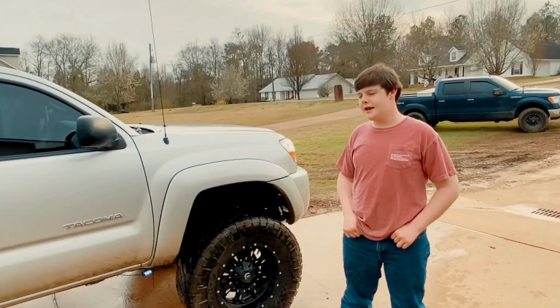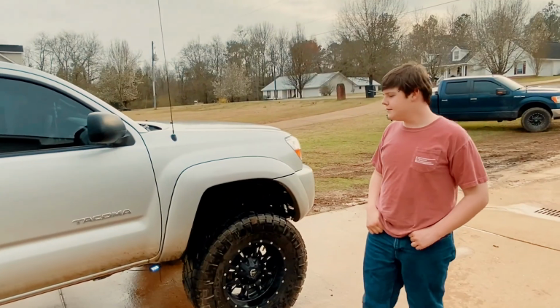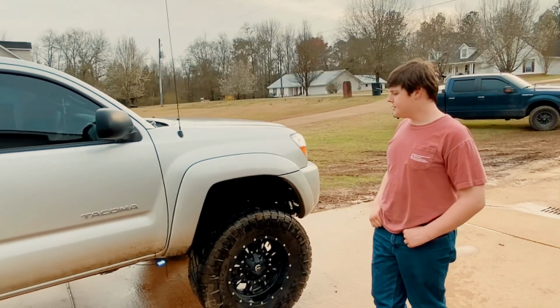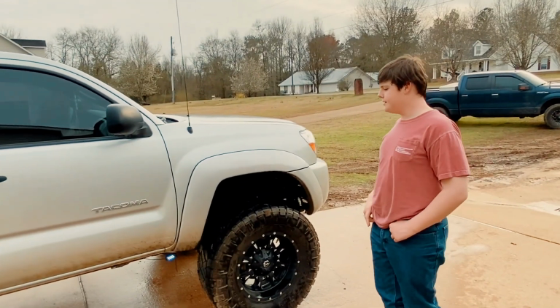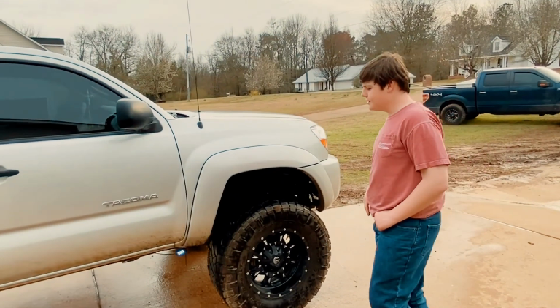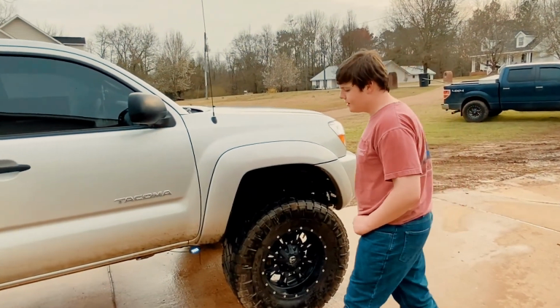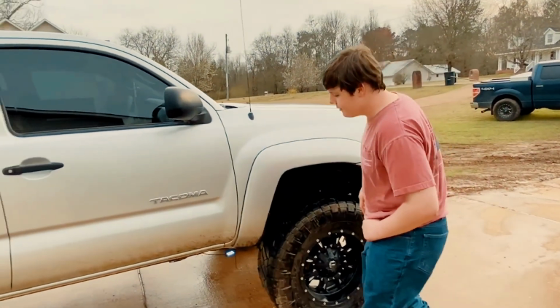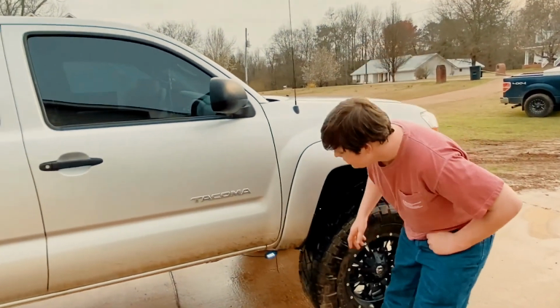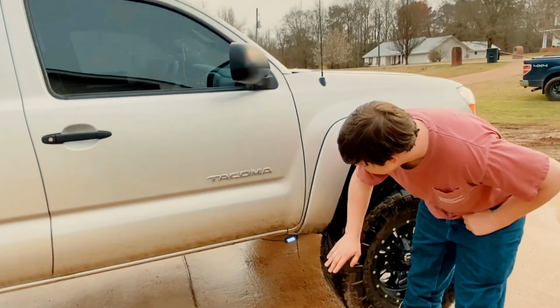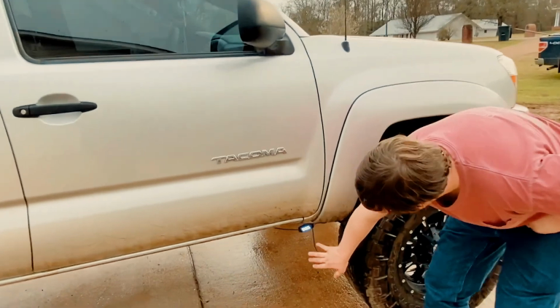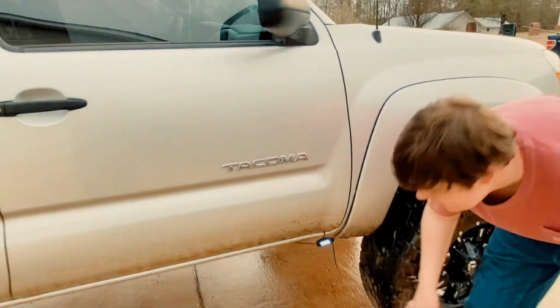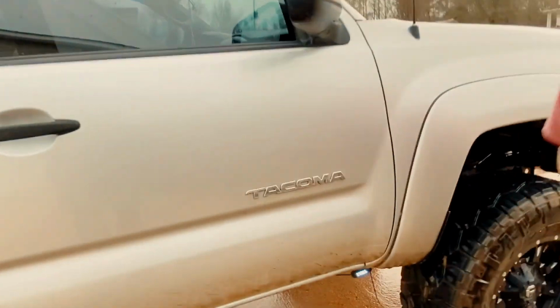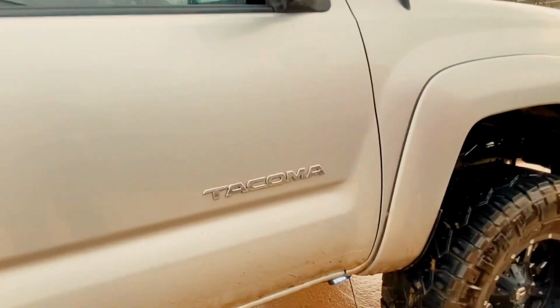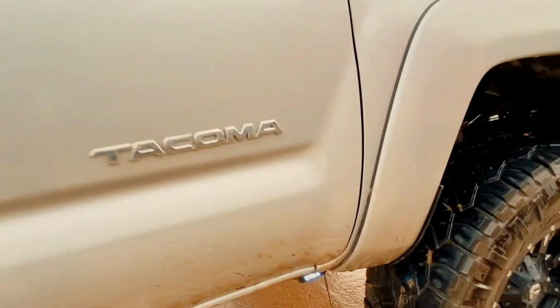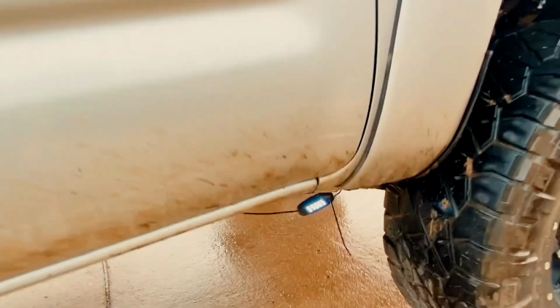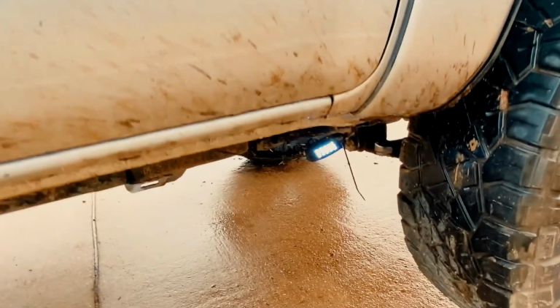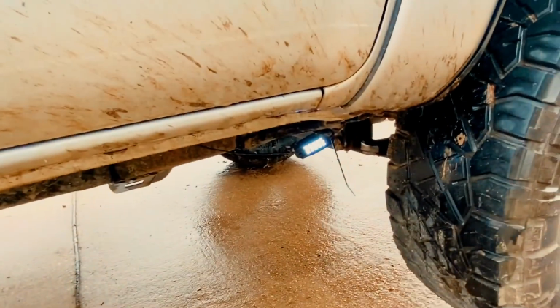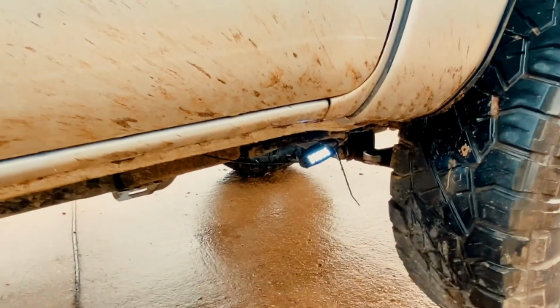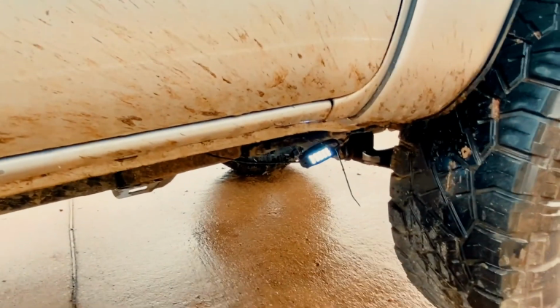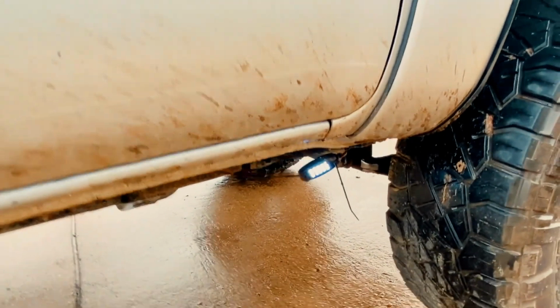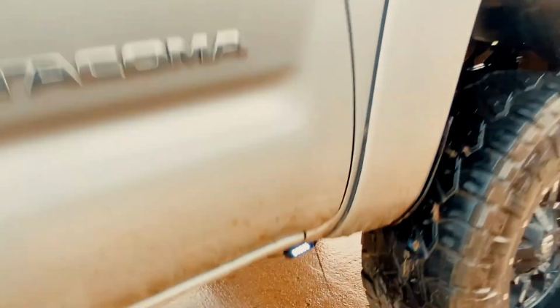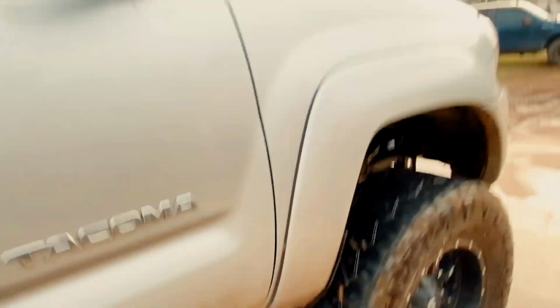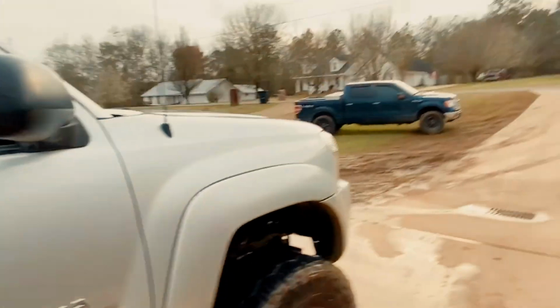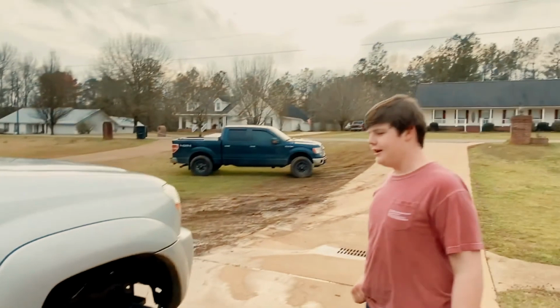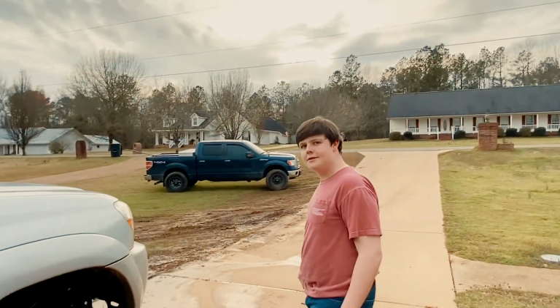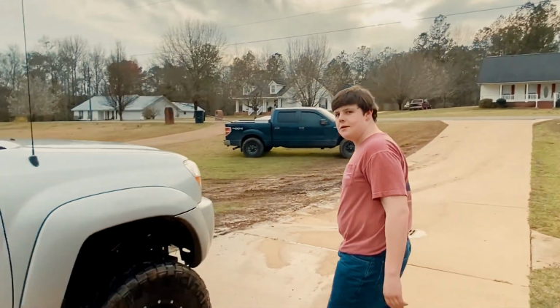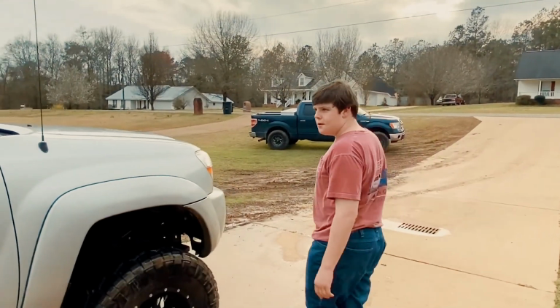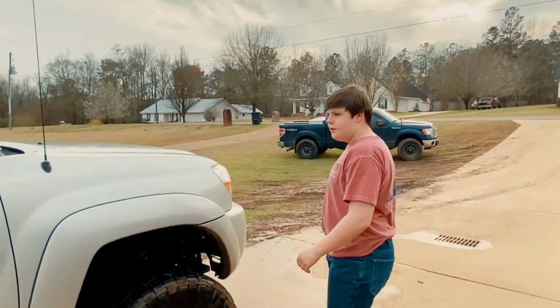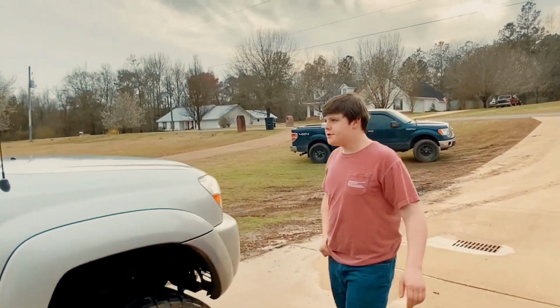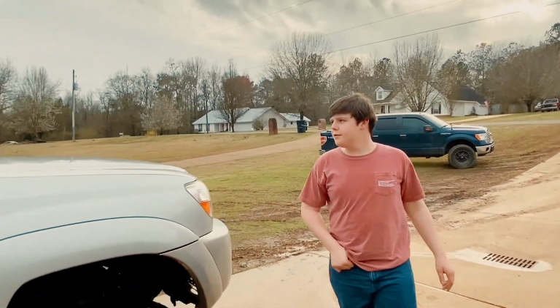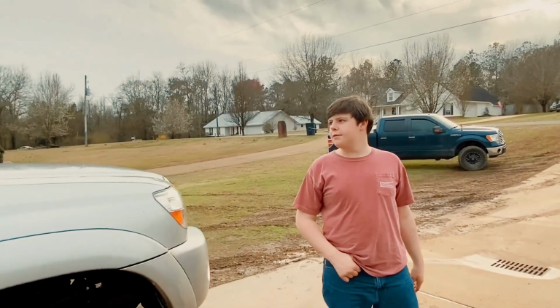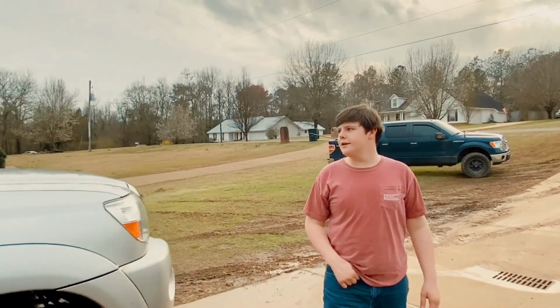Next thing we did with this truck, we put some underglow on it. They're kind of redneck rigged right now, but that's alright. We're going to get it fixed. This truck's a work in progress.